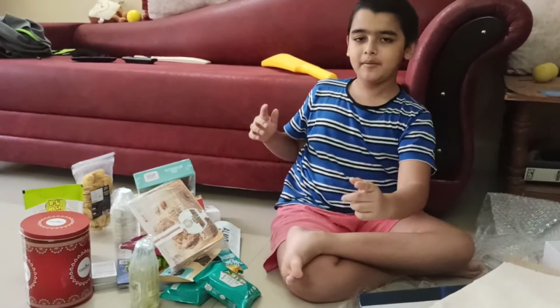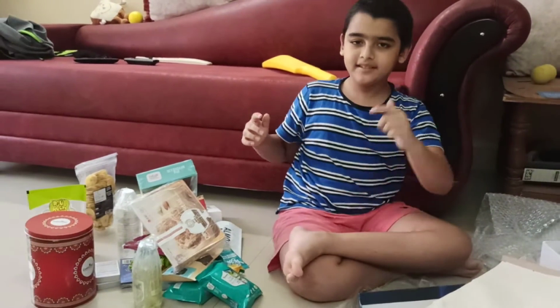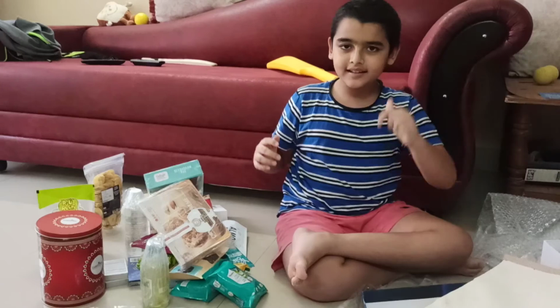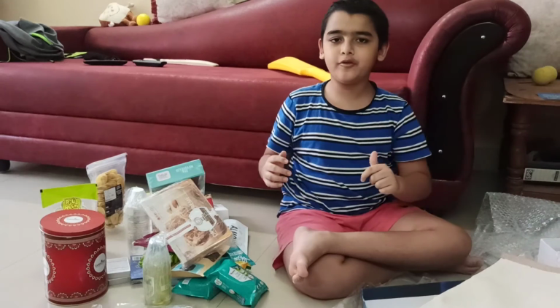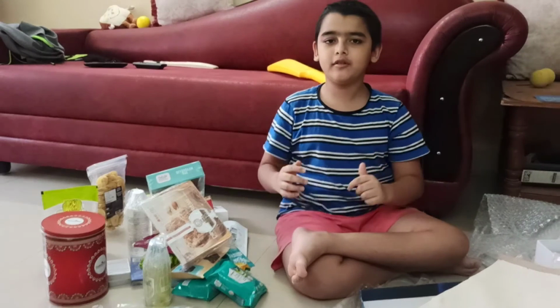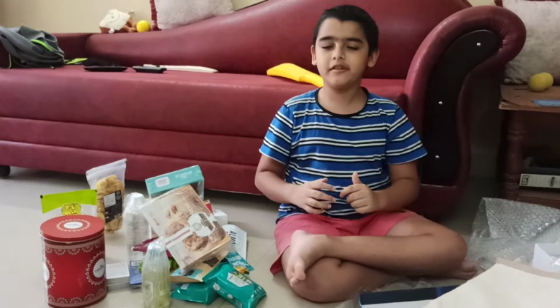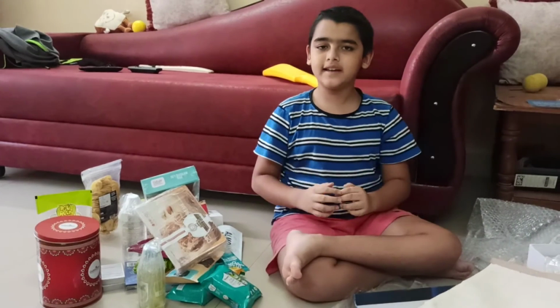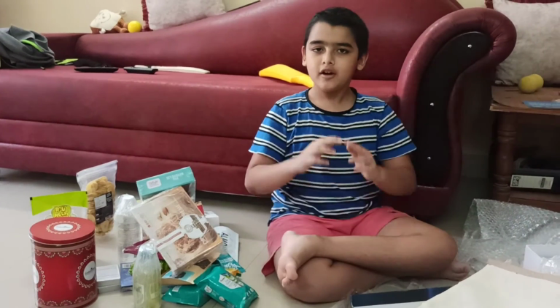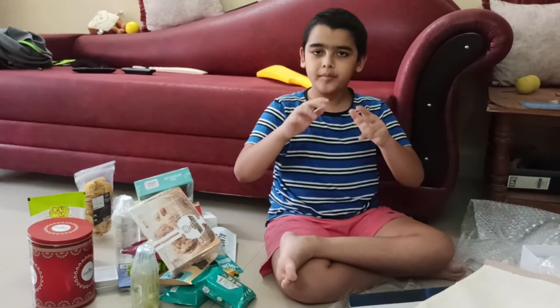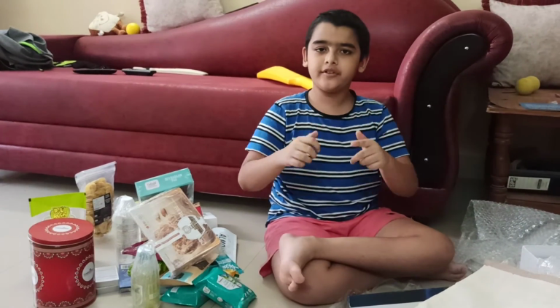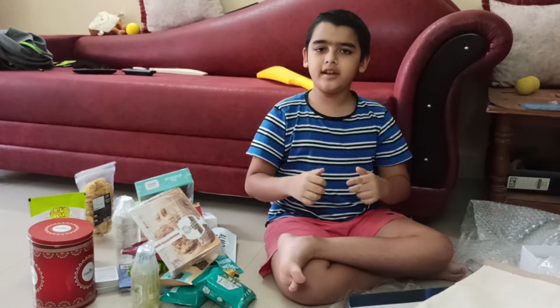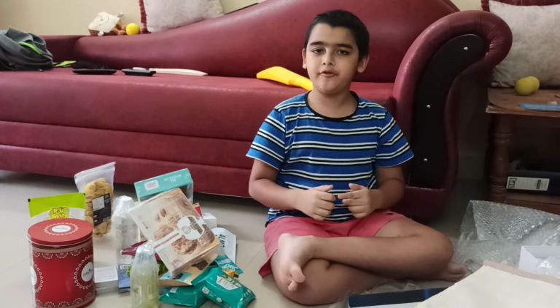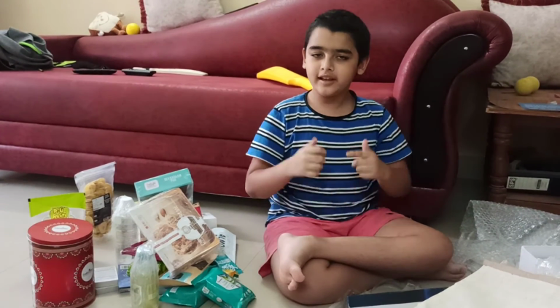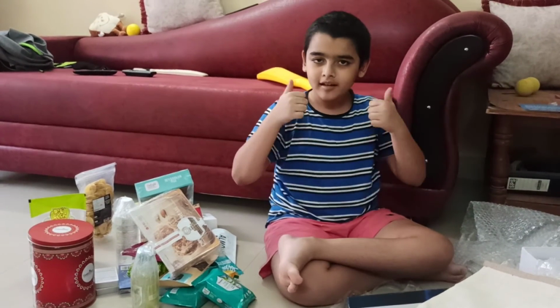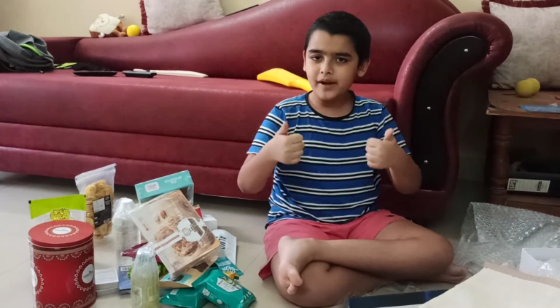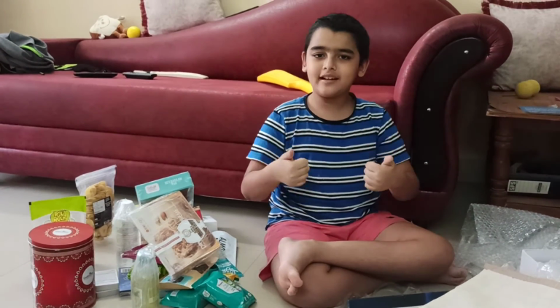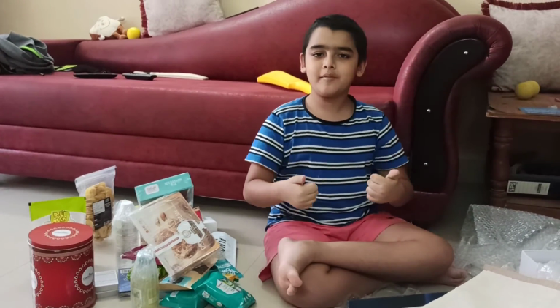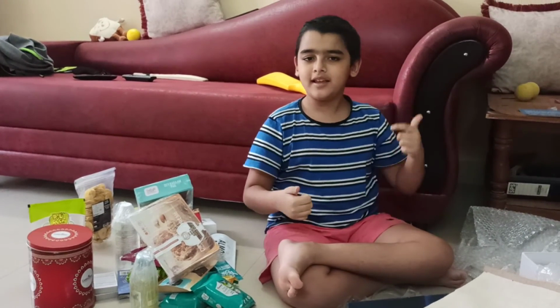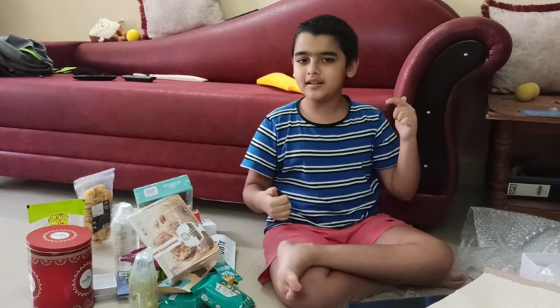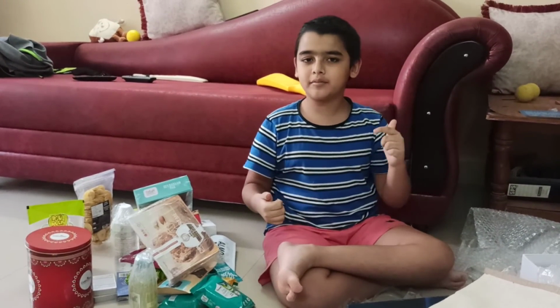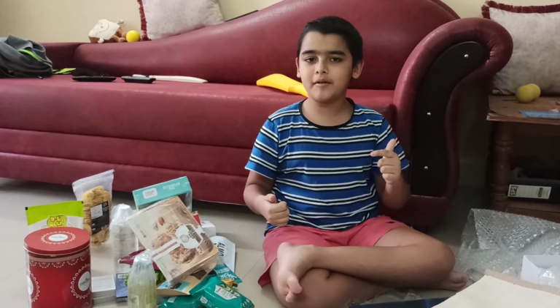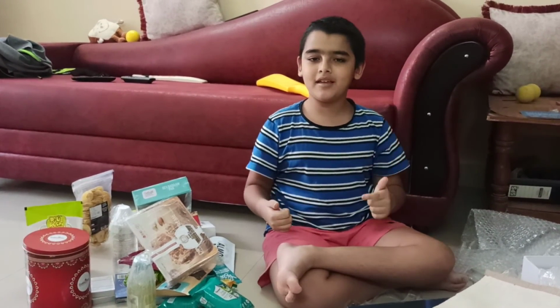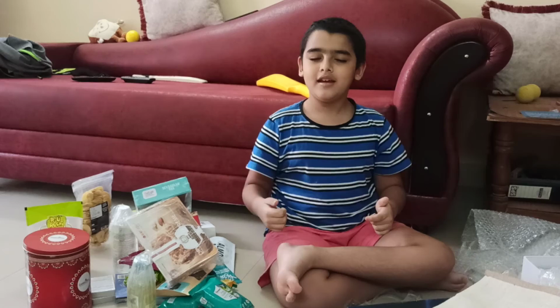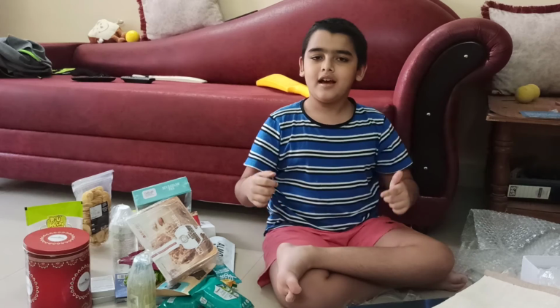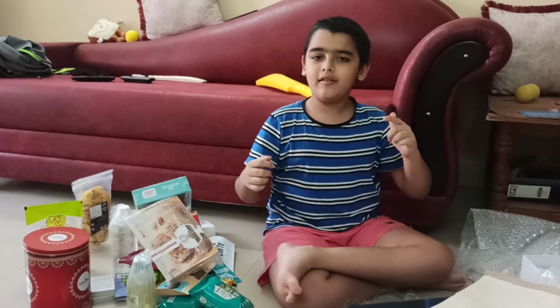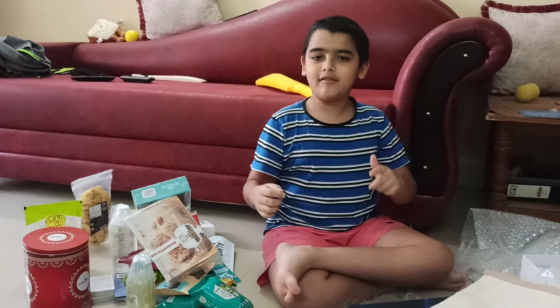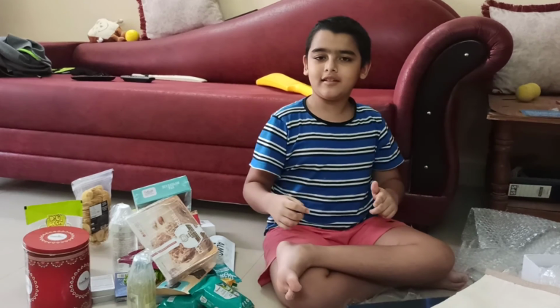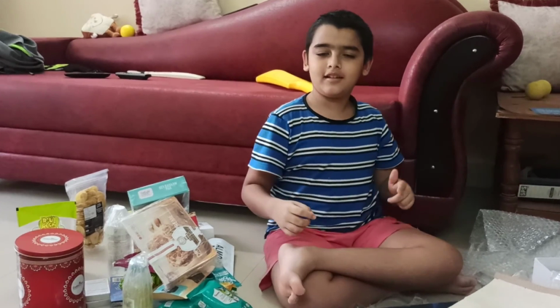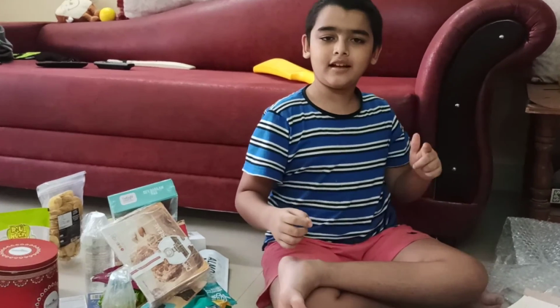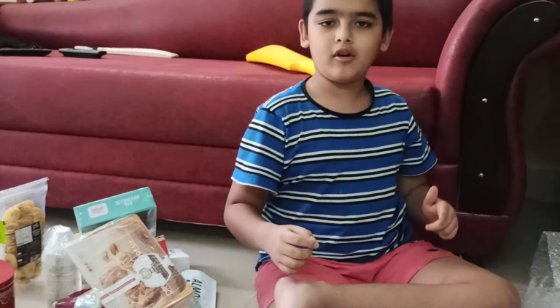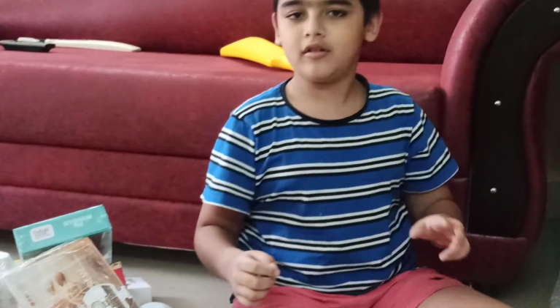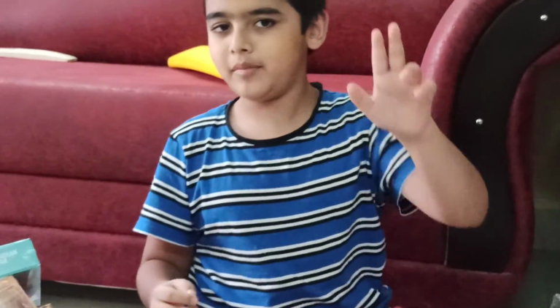That's it for this video guys. Hope you enjoyed. If you did, smash that like button, hit the subscribe button and I will see you guys in the next vlog. Goodbye.